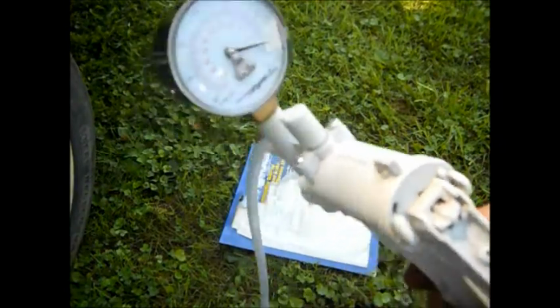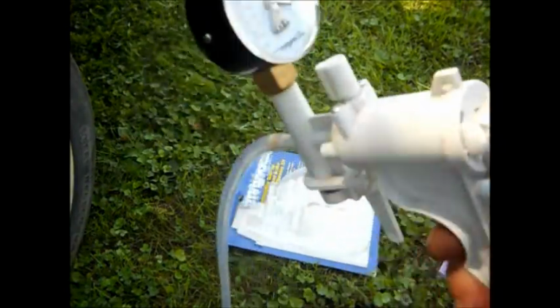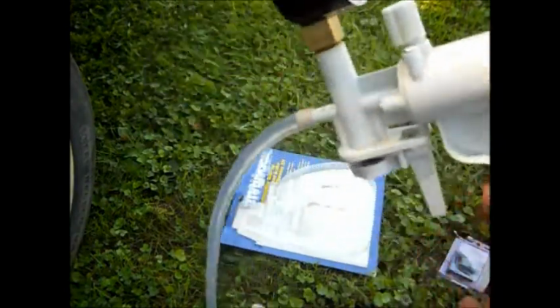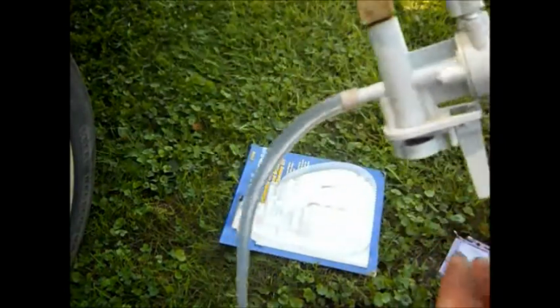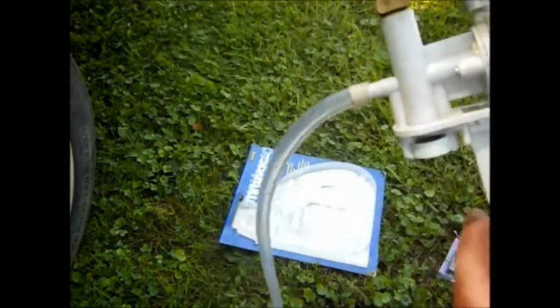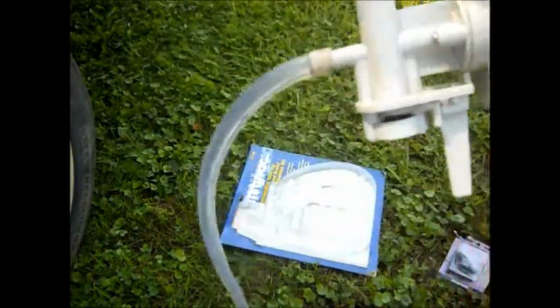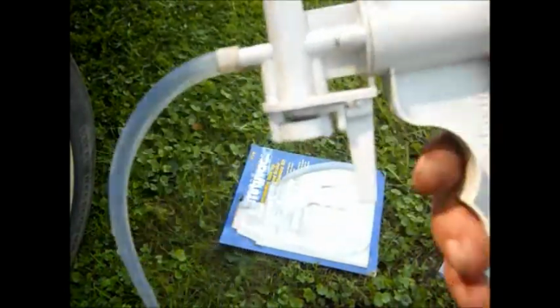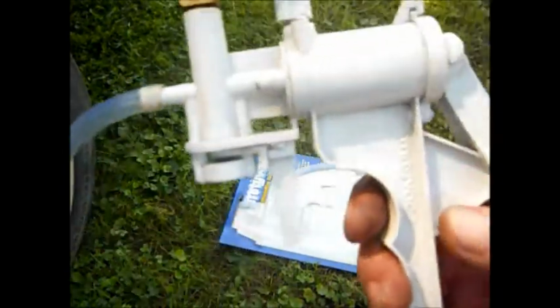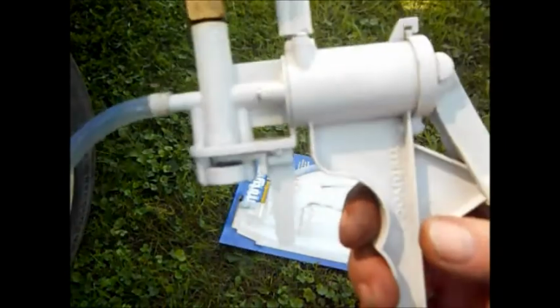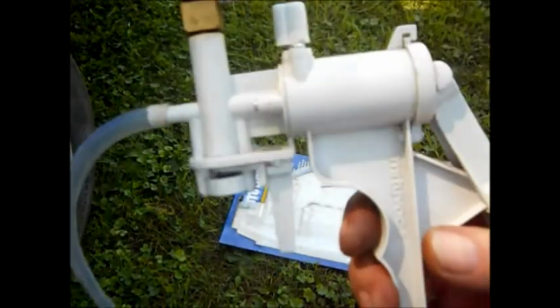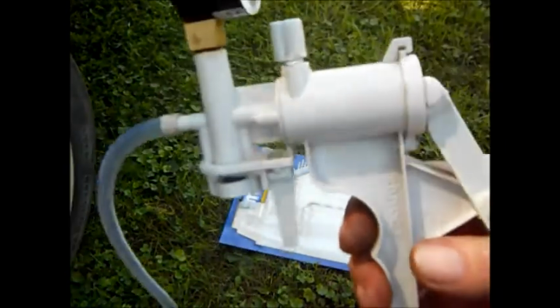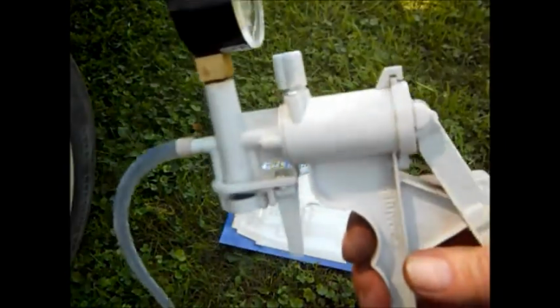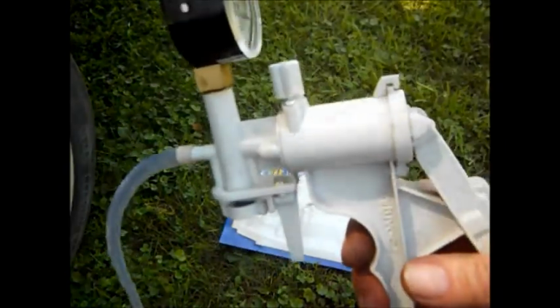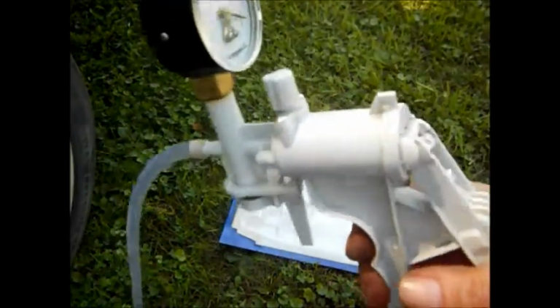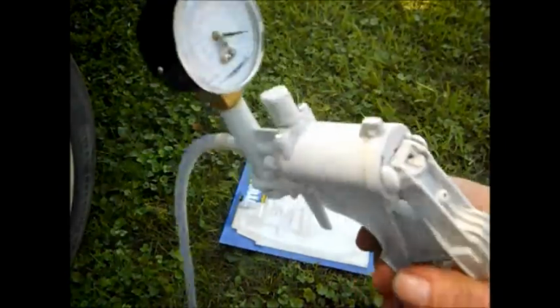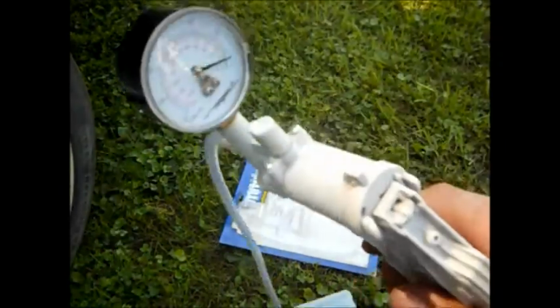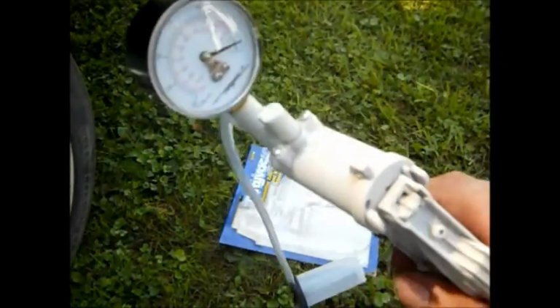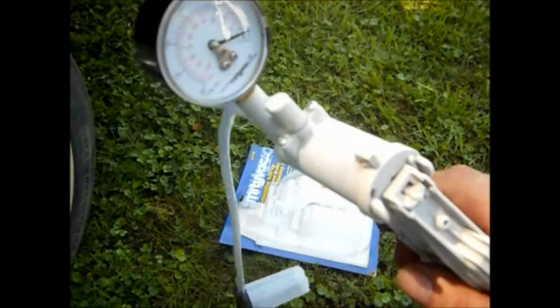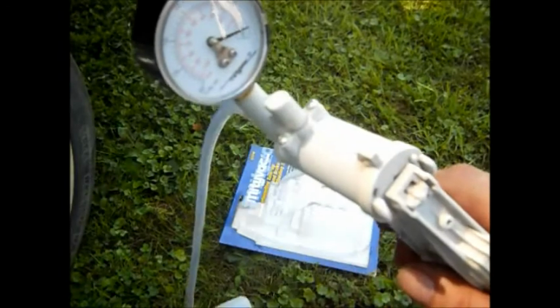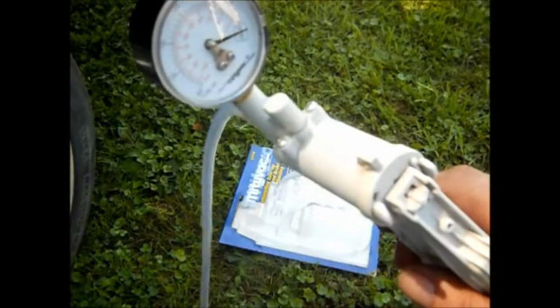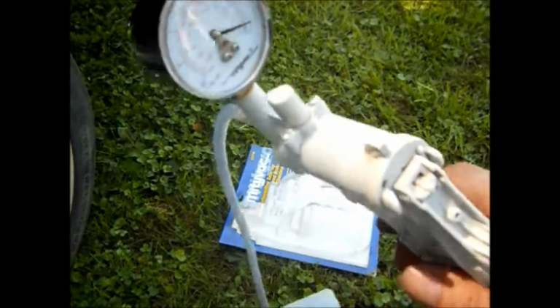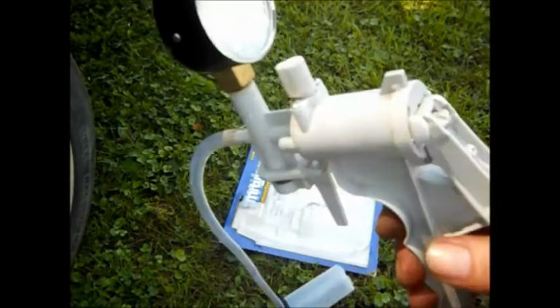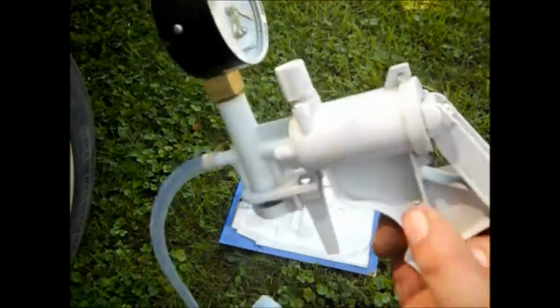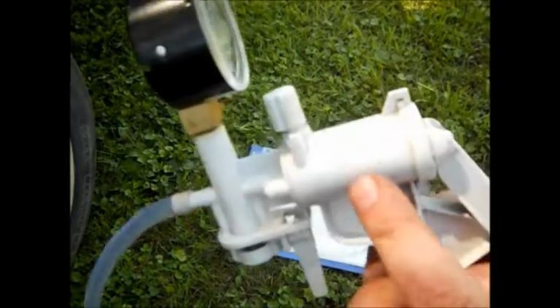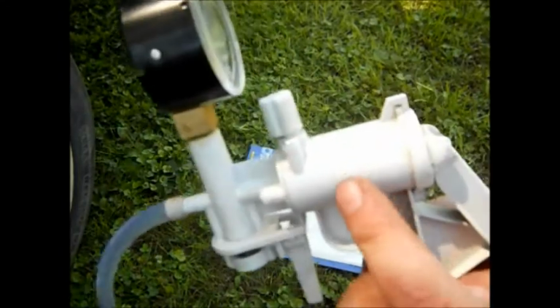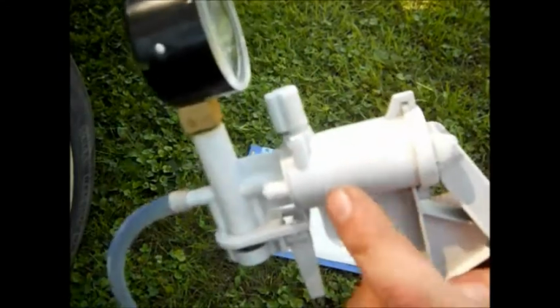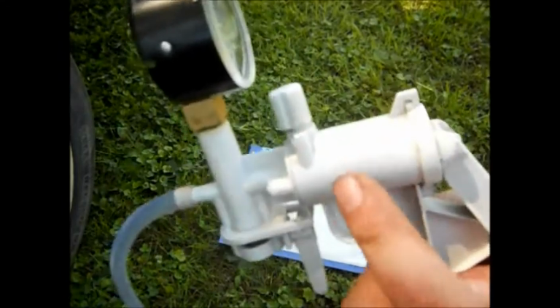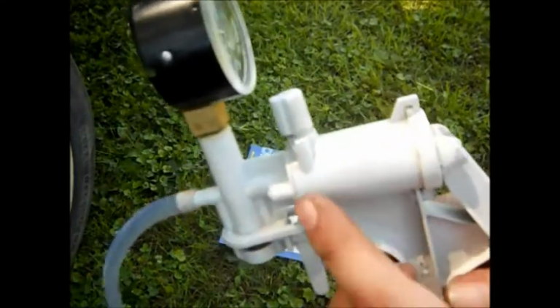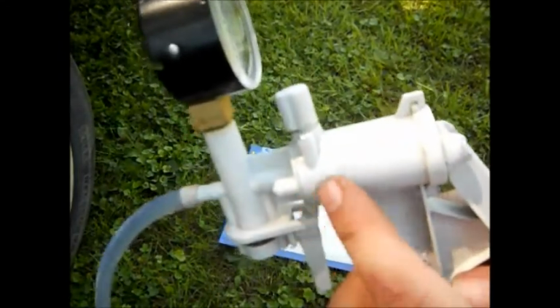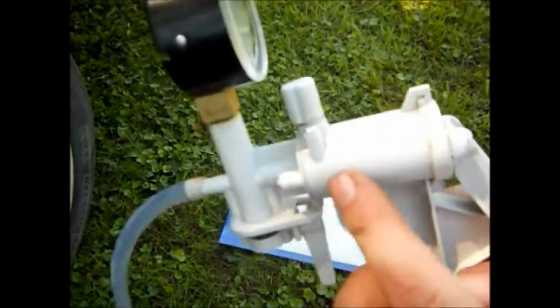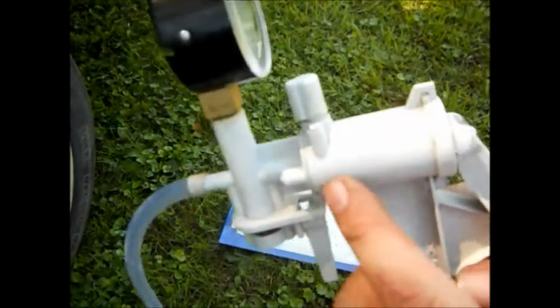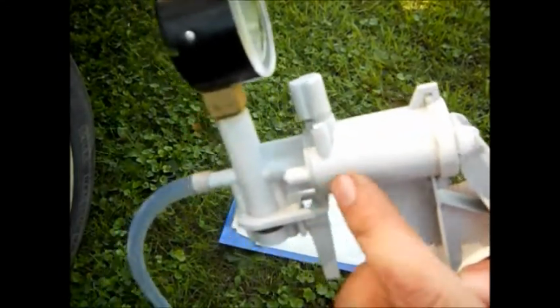Now, if you buy one of these, get one like this. Do not buy the cheap one. This is repairable O-ring stuff here.